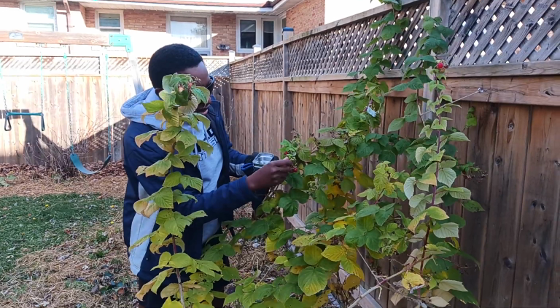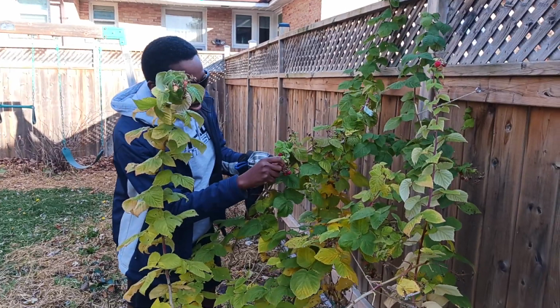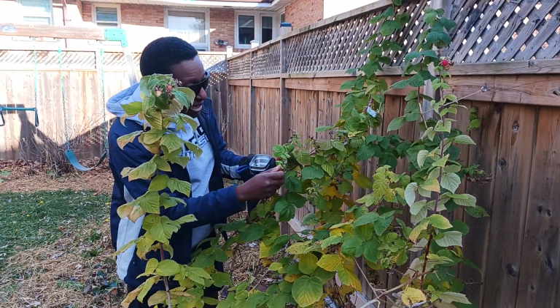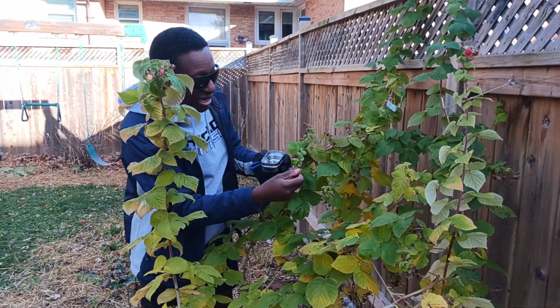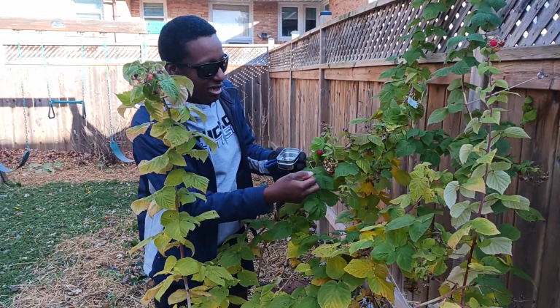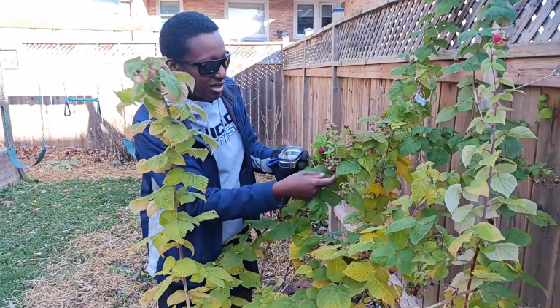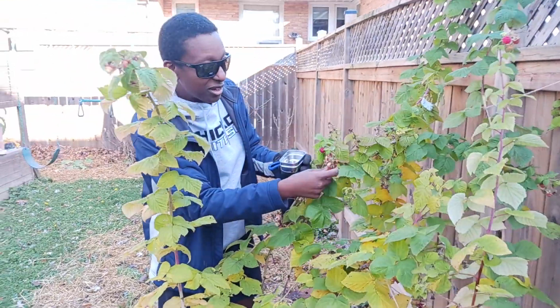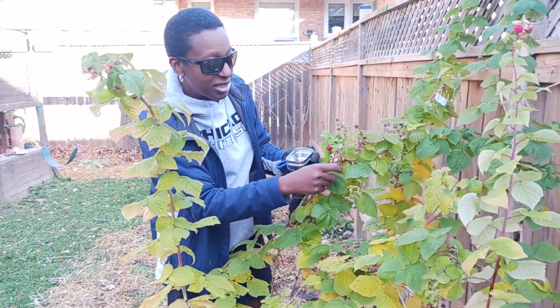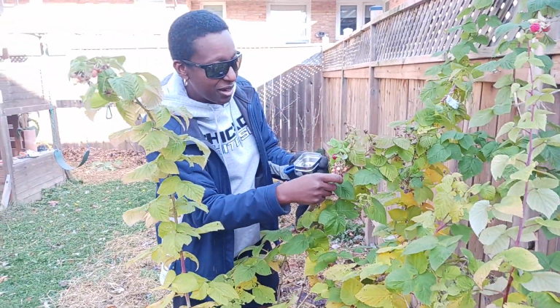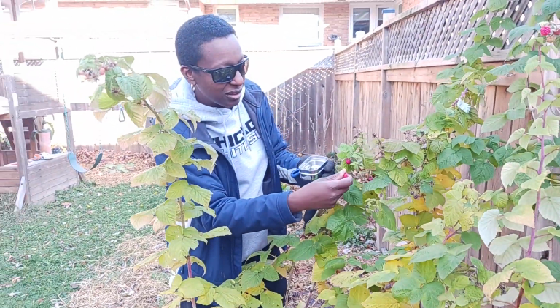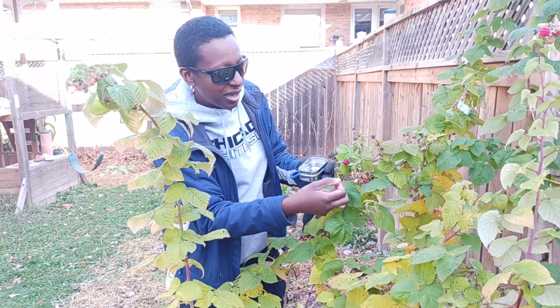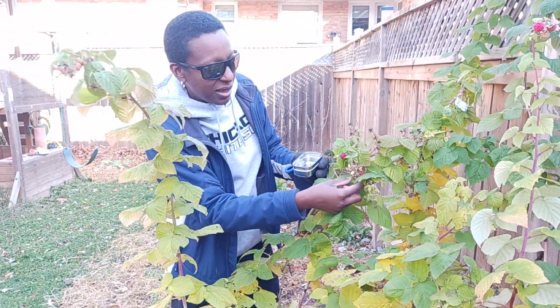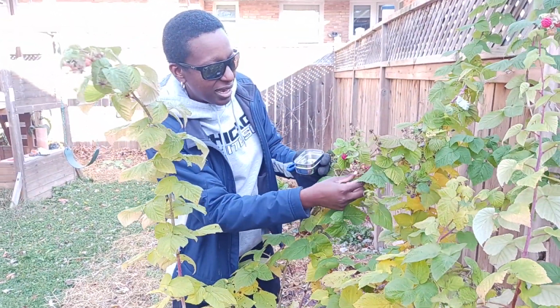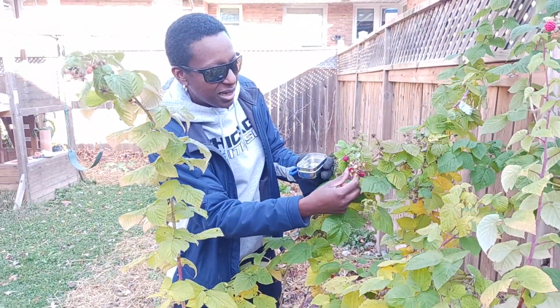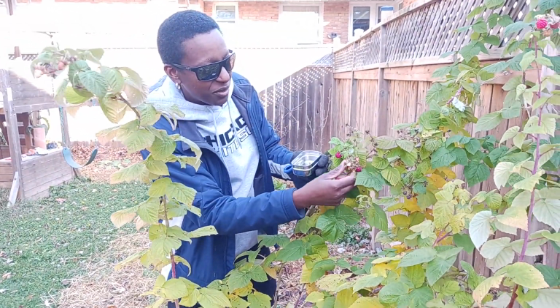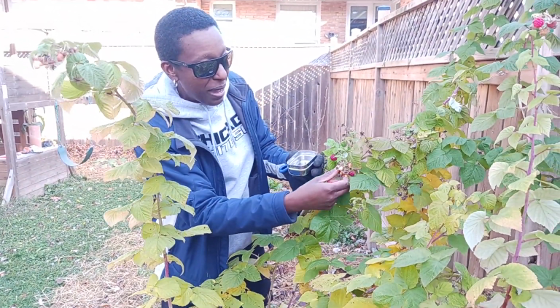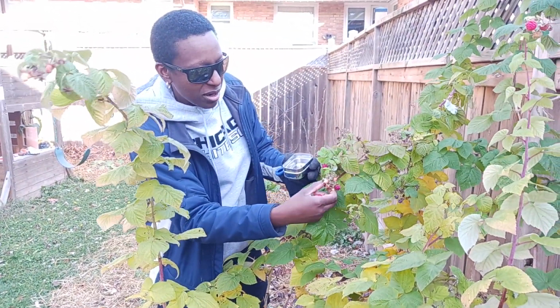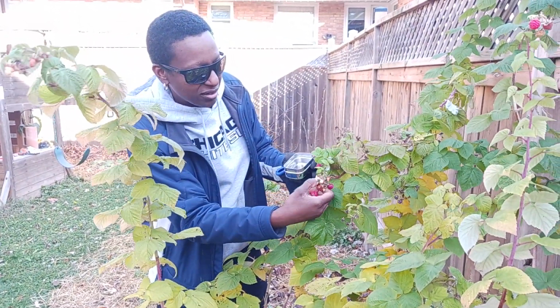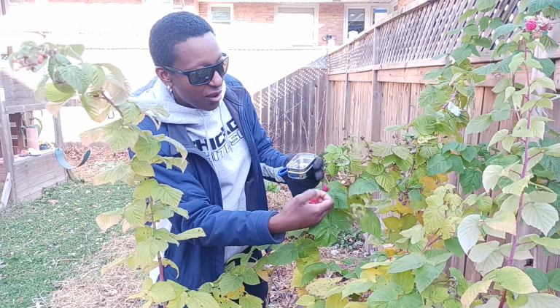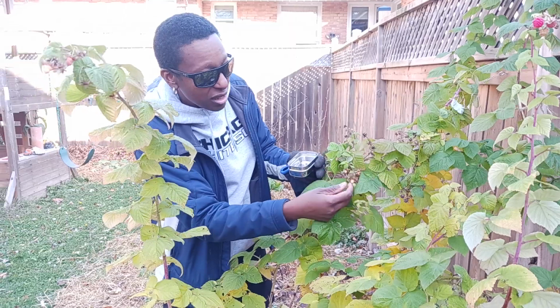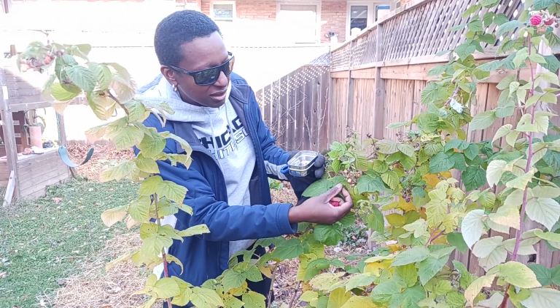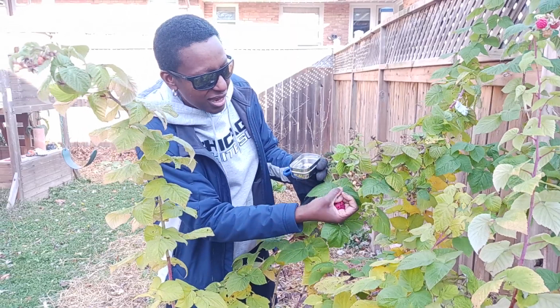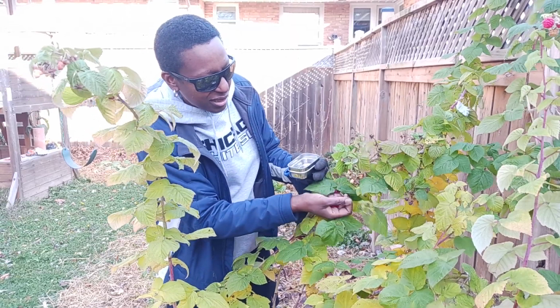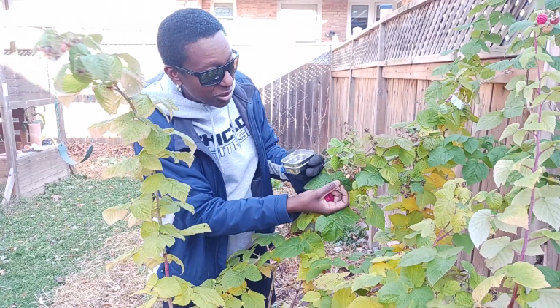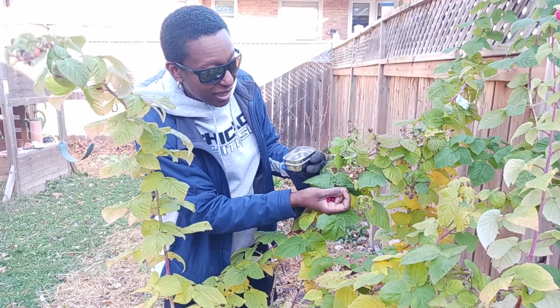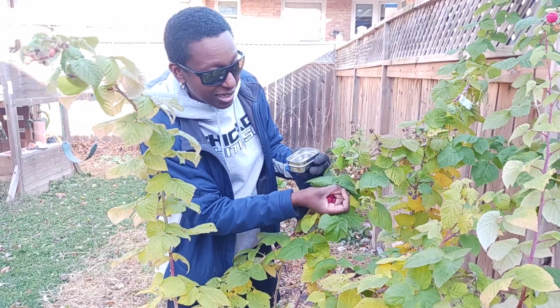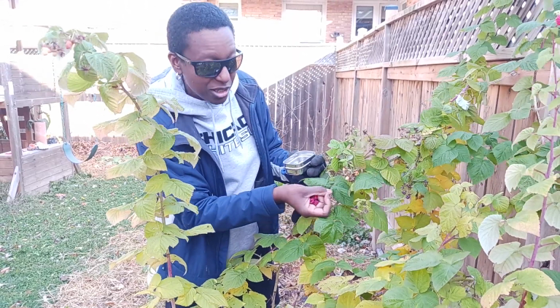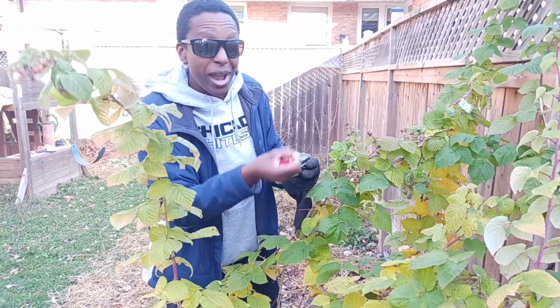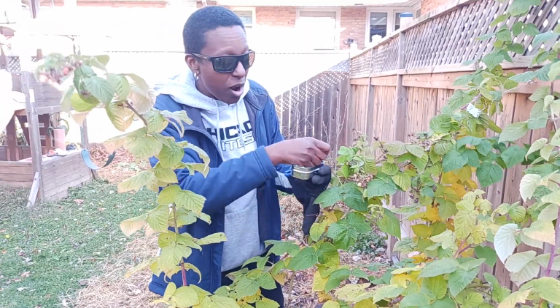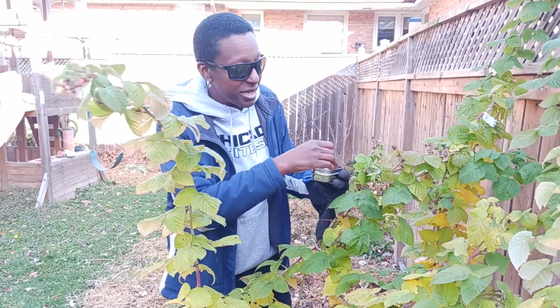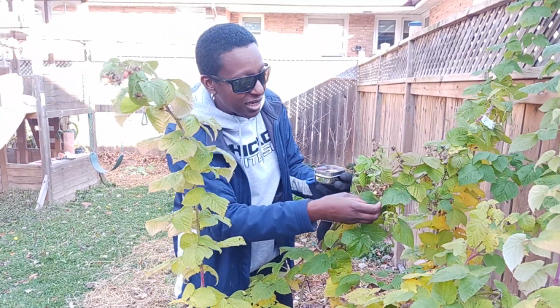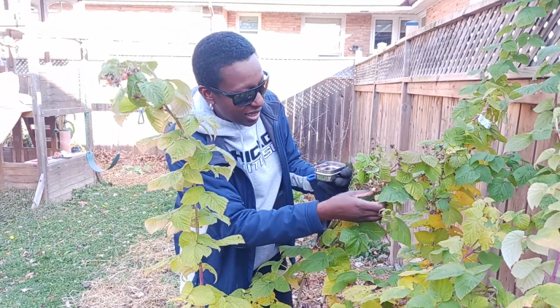Imagine it — Southern Ontario in November, fall. It shouldn't be like this but it's quite warm and sunny today.